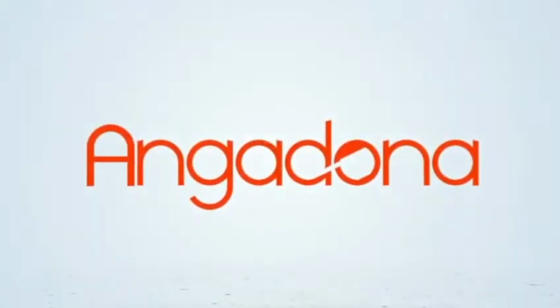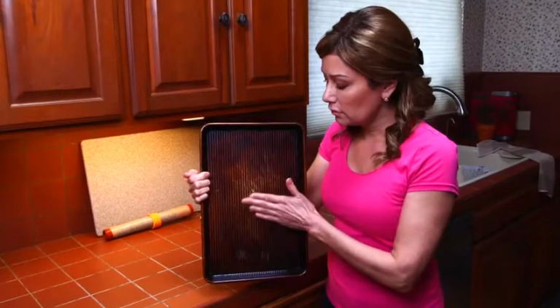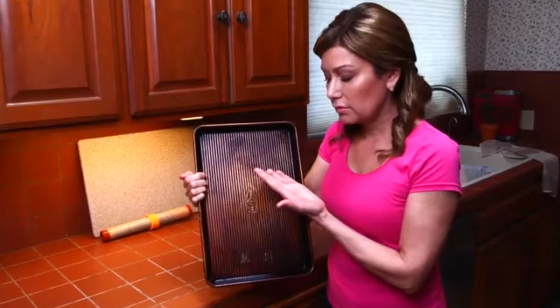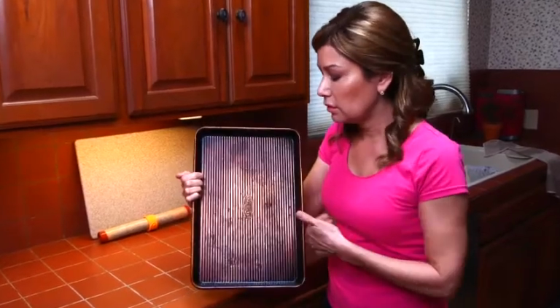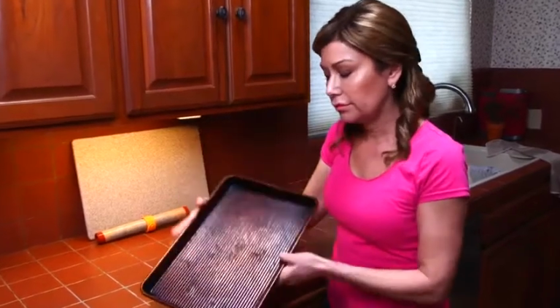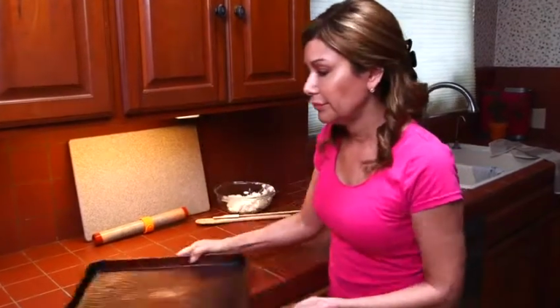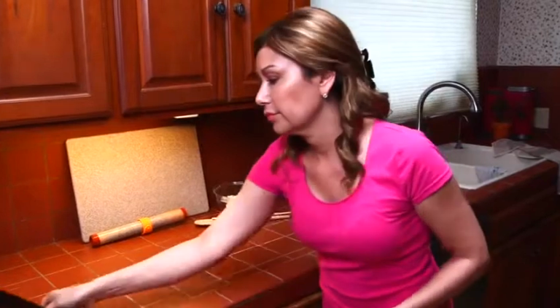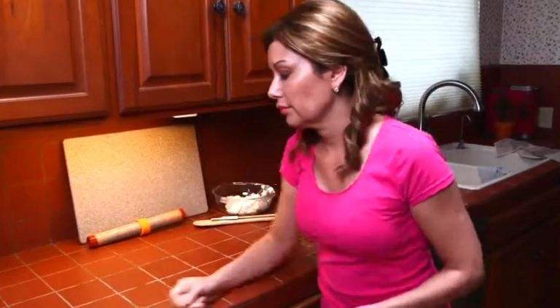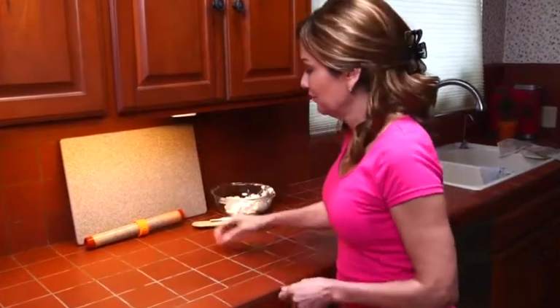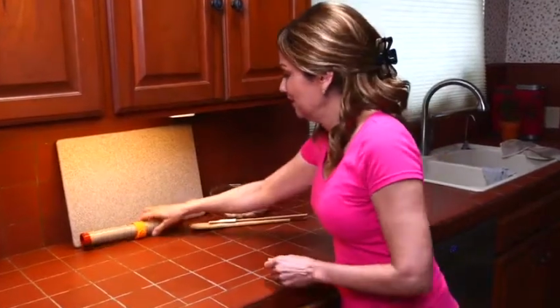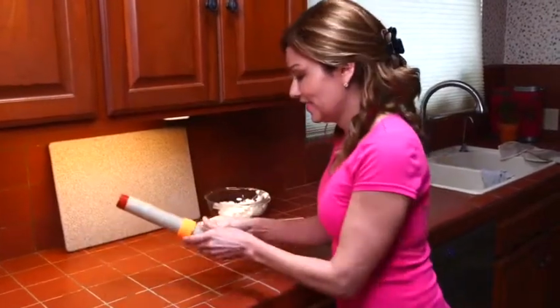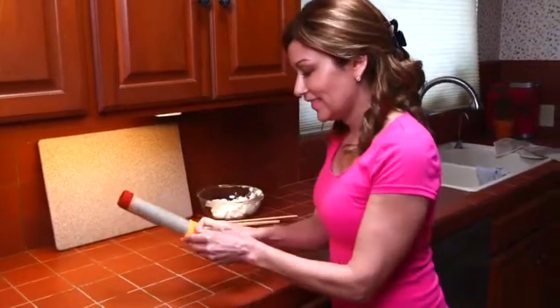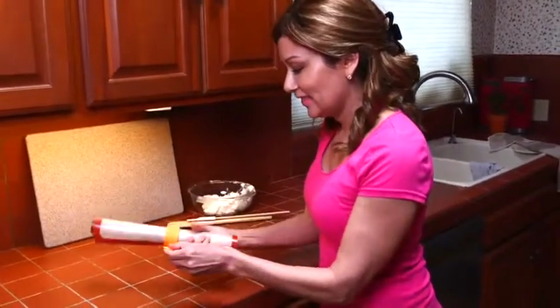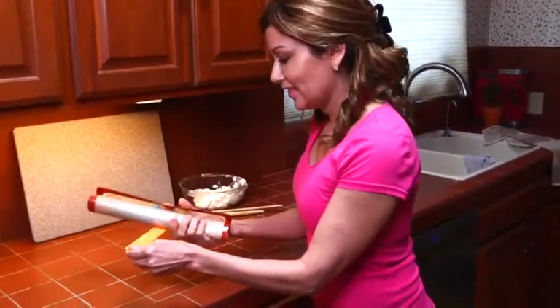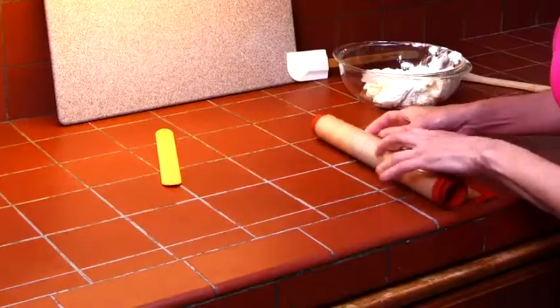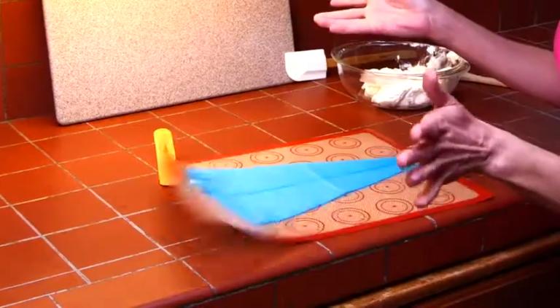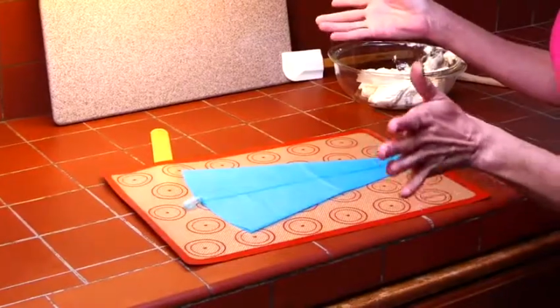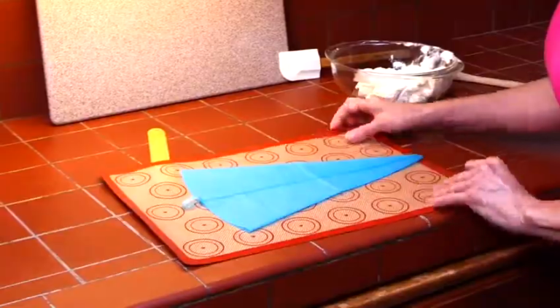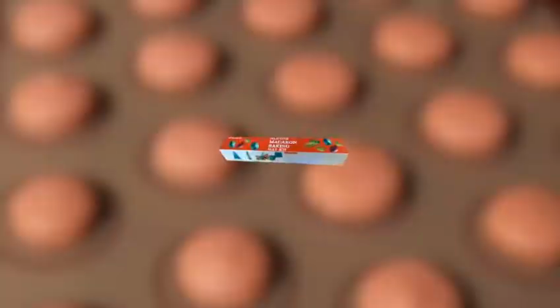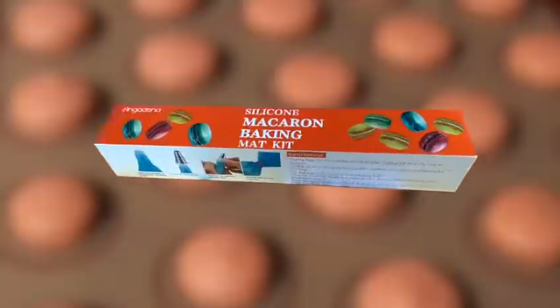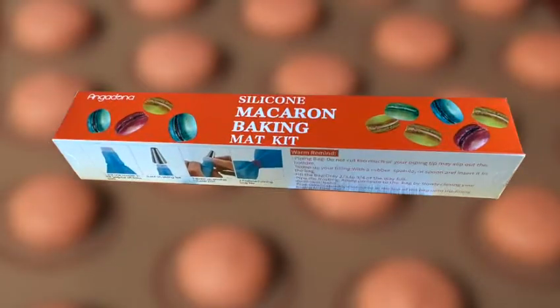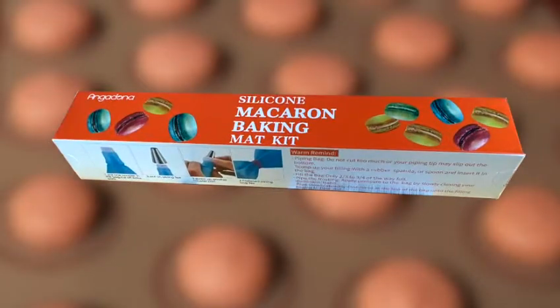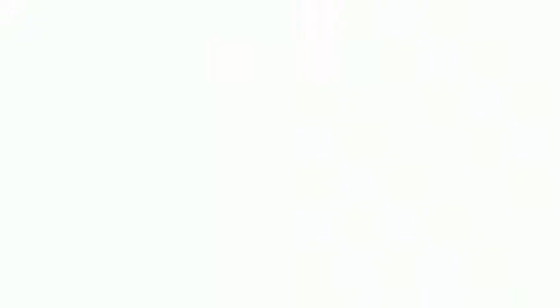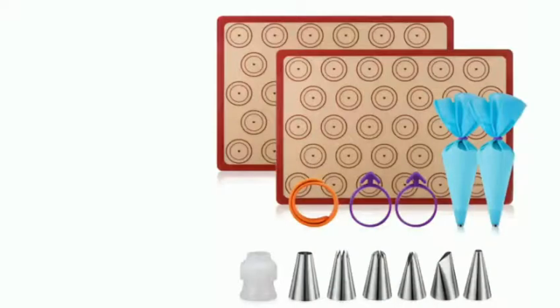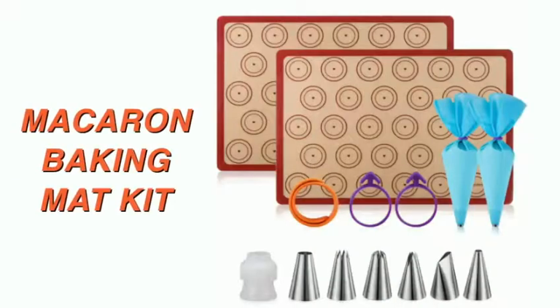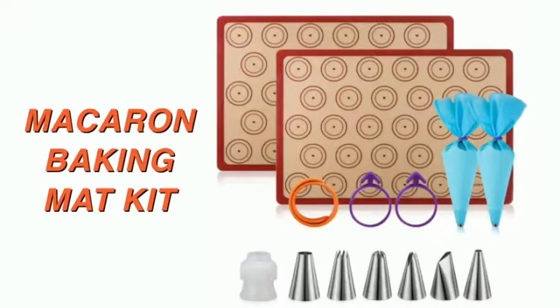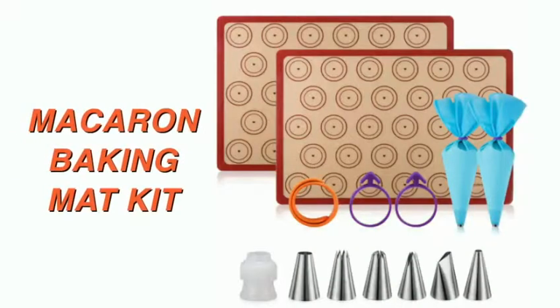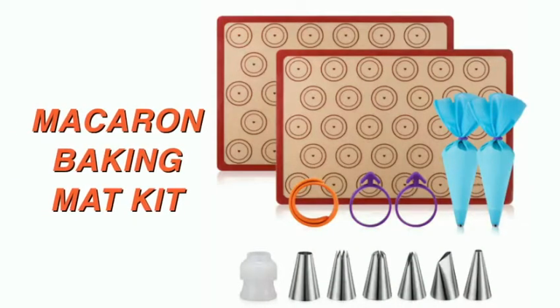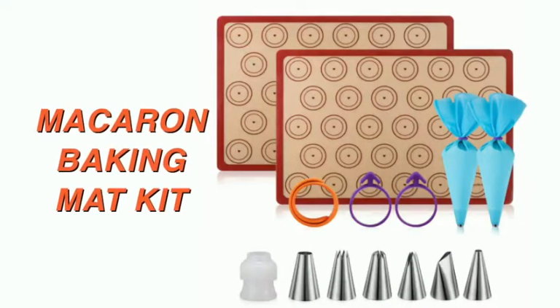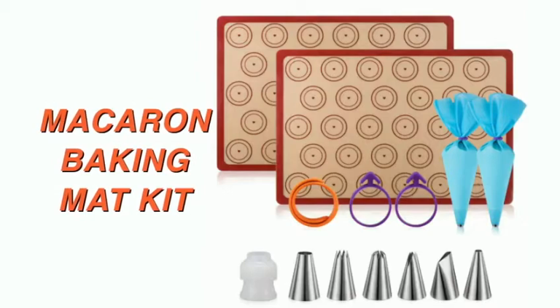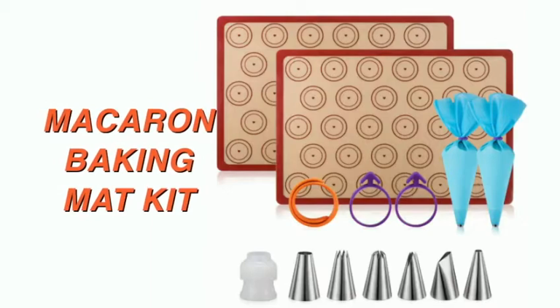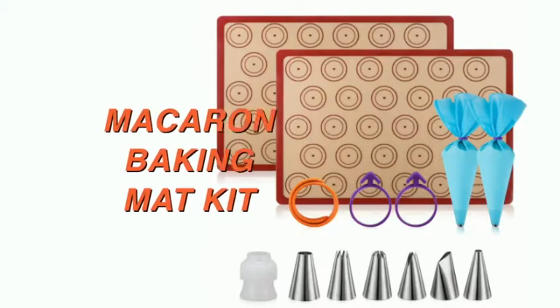Enjoy baking but tired of your dirty old baking pans? Introducing the Macaron Baking Kit by Angadonna. Our premium quality kit includes everything you need to make perfect creations every time.